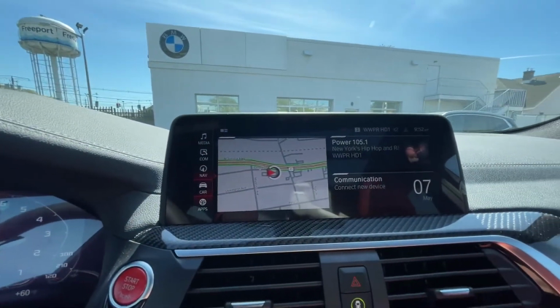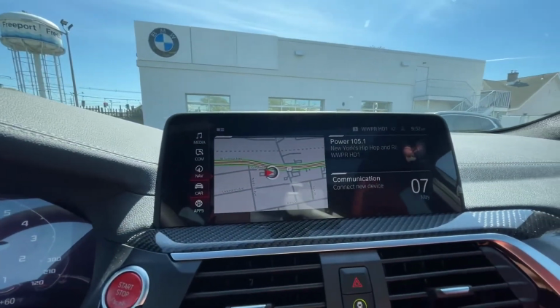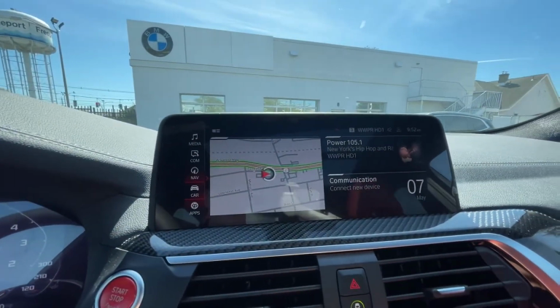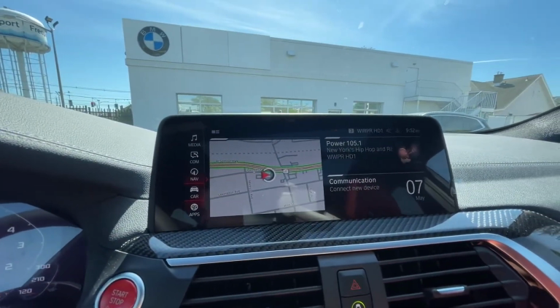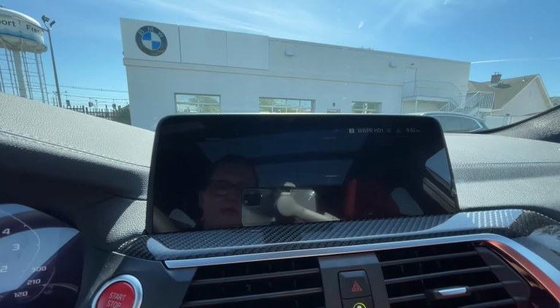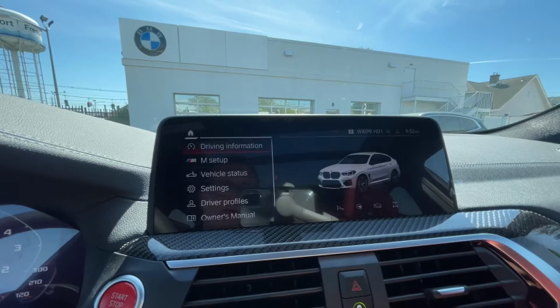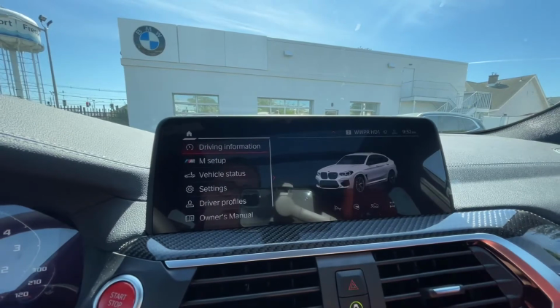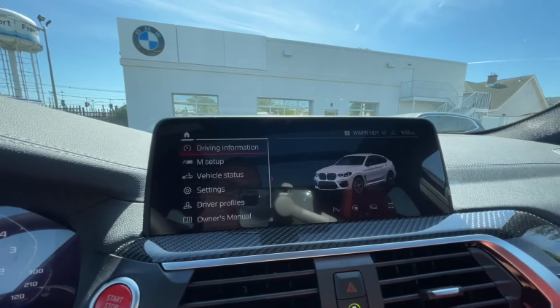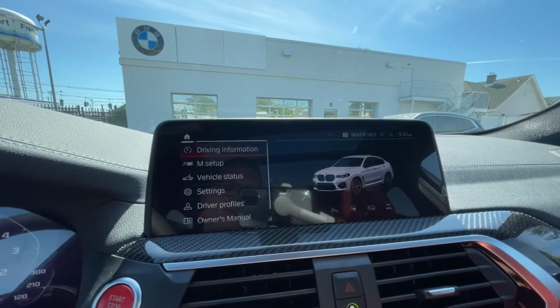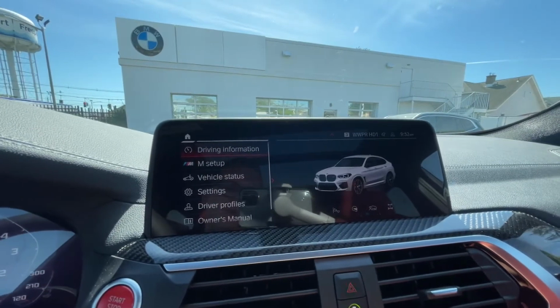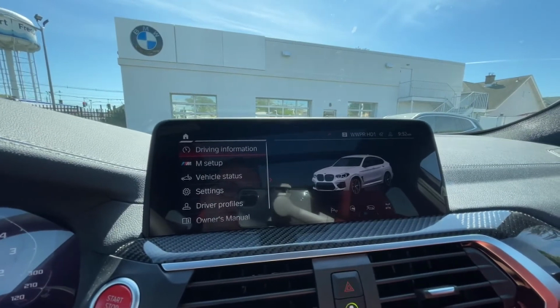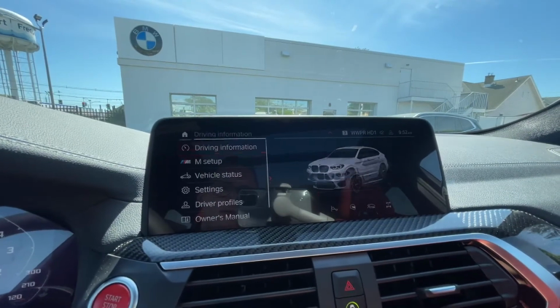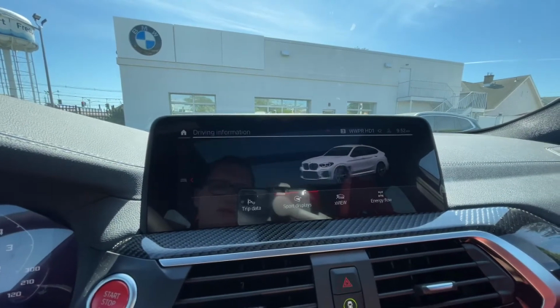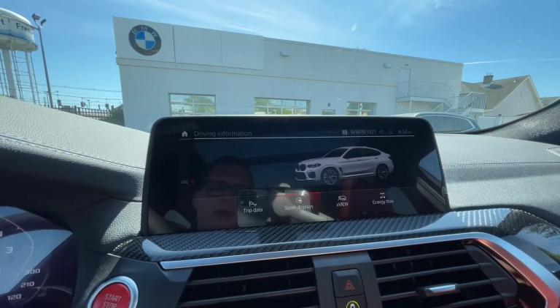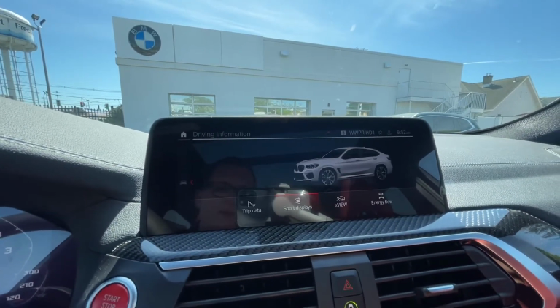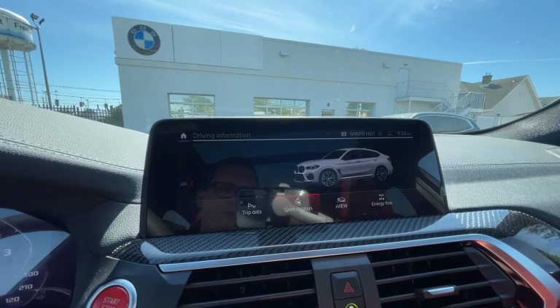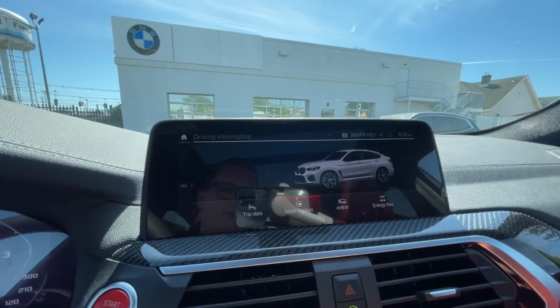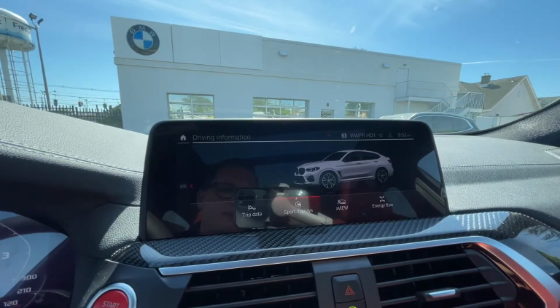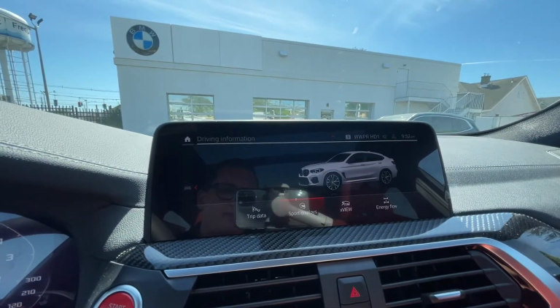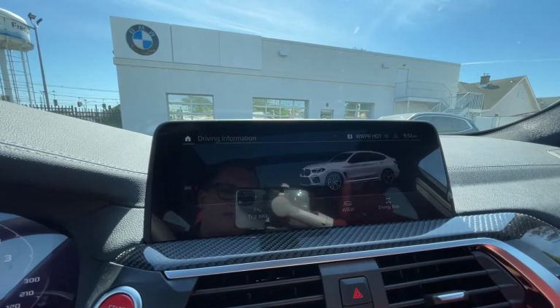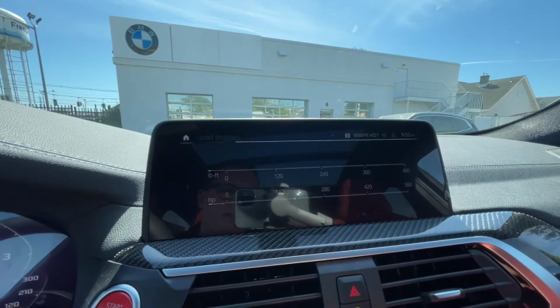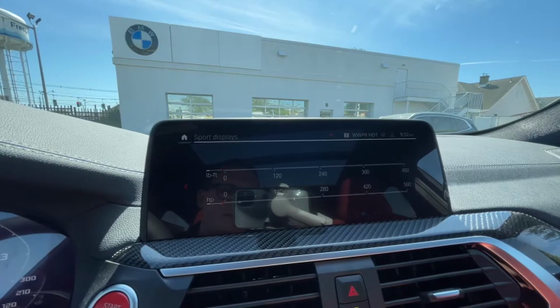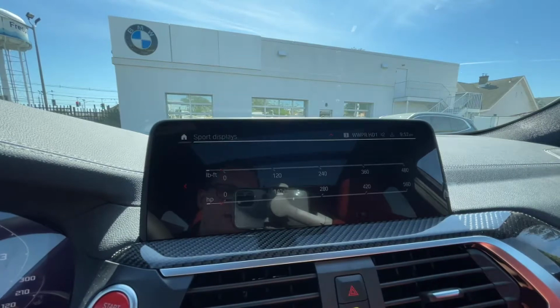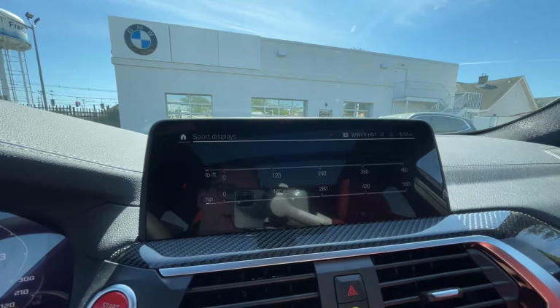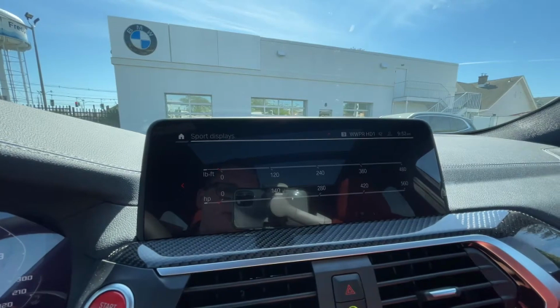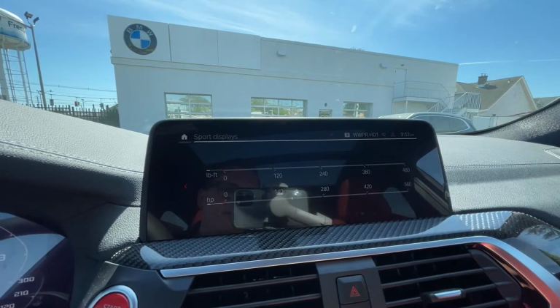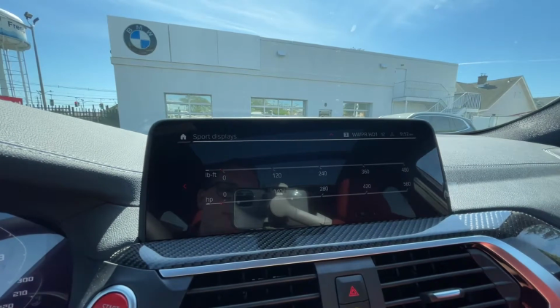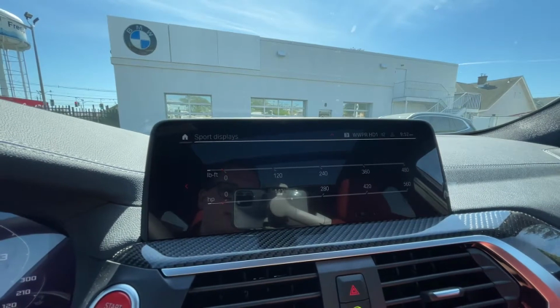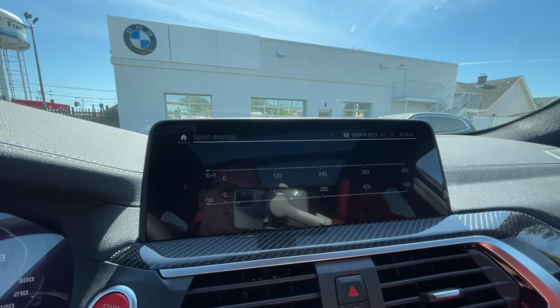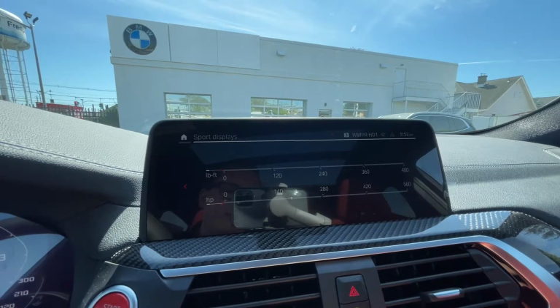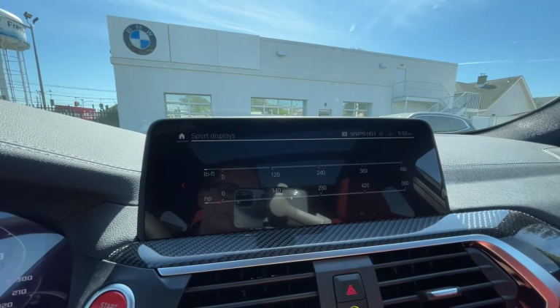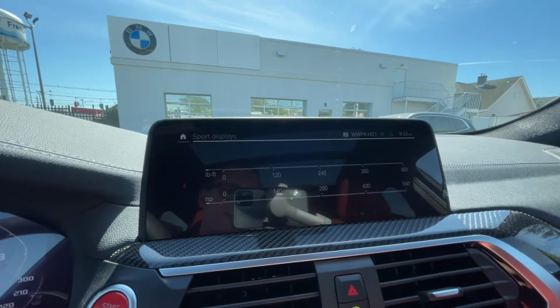First, scroll down to car, driving information, and select sport displays. Here you can see your pound-feet of torque as well as horsepower.